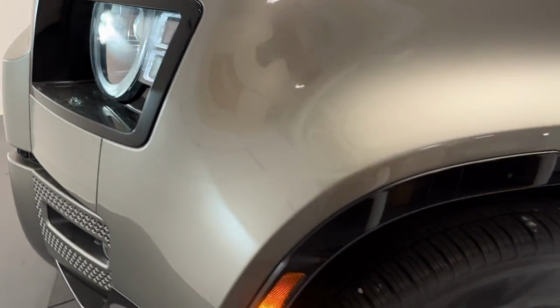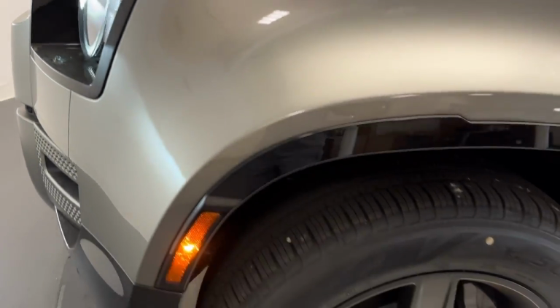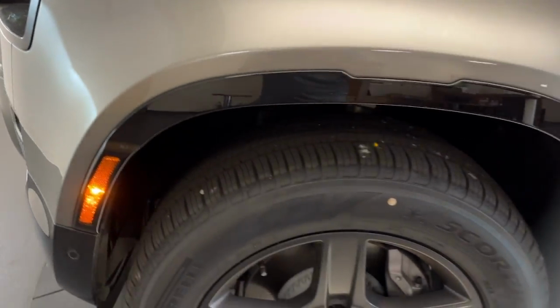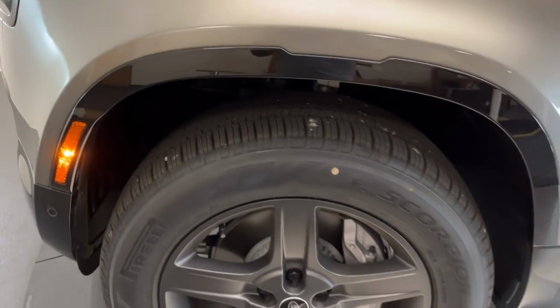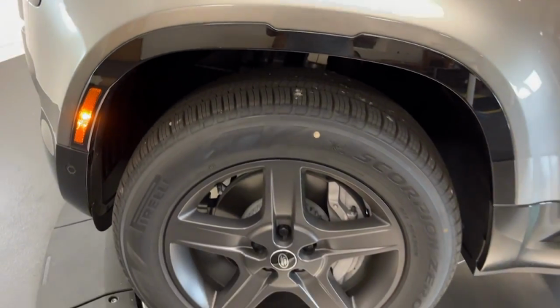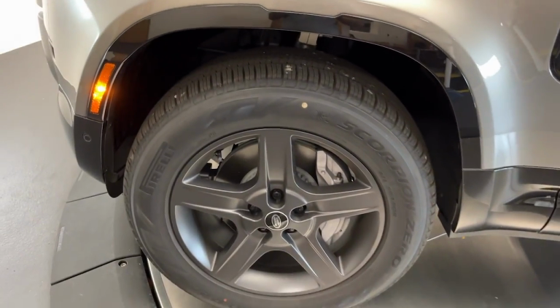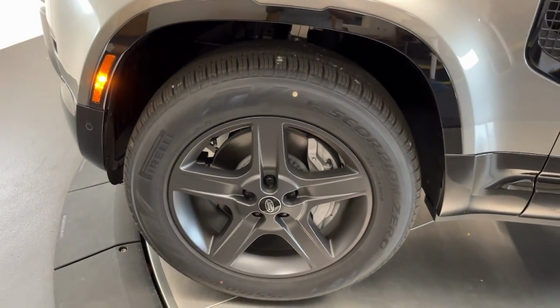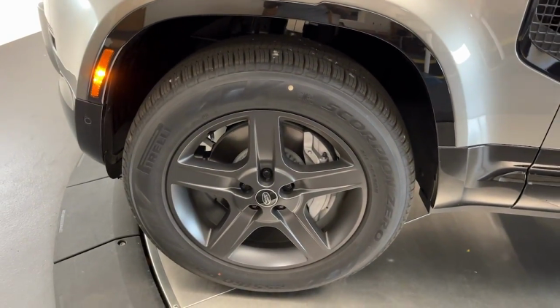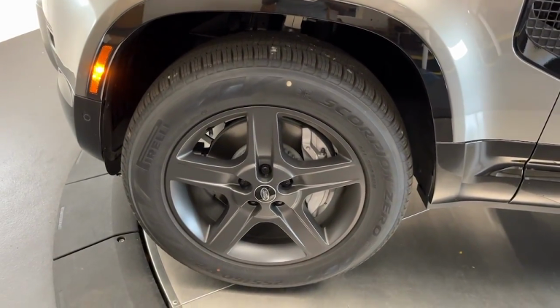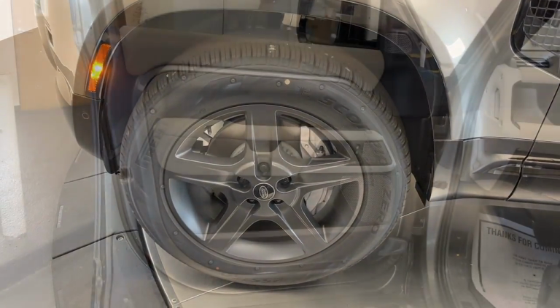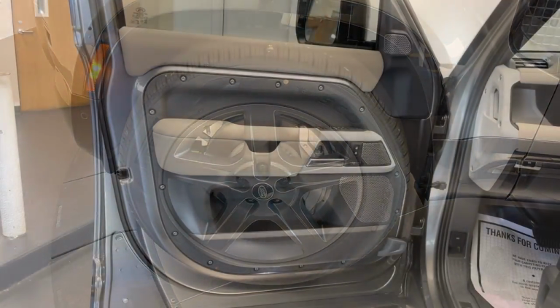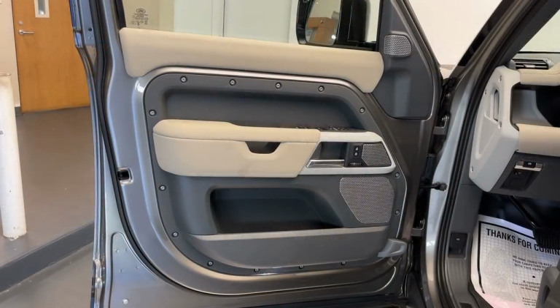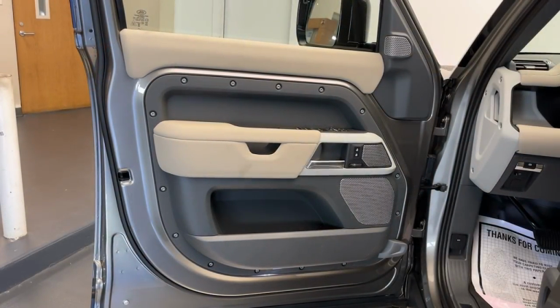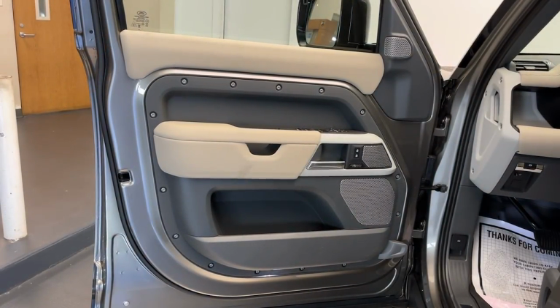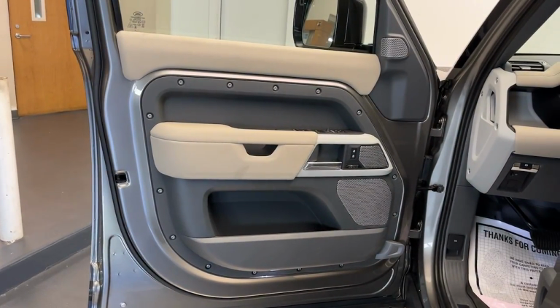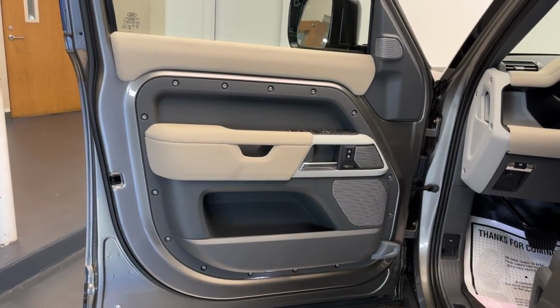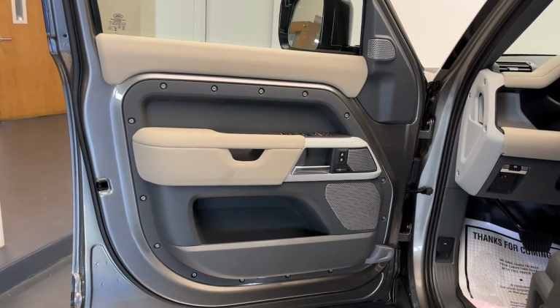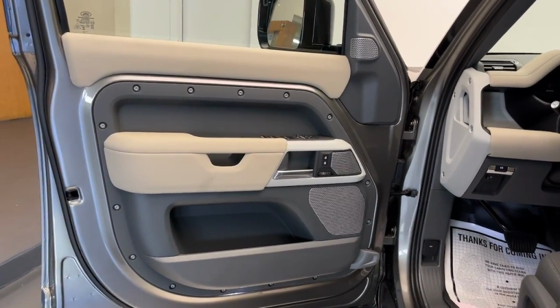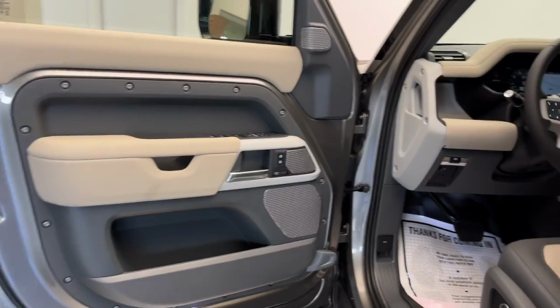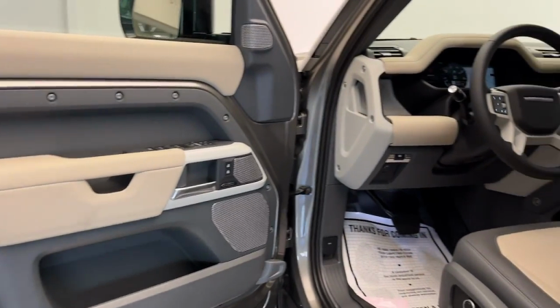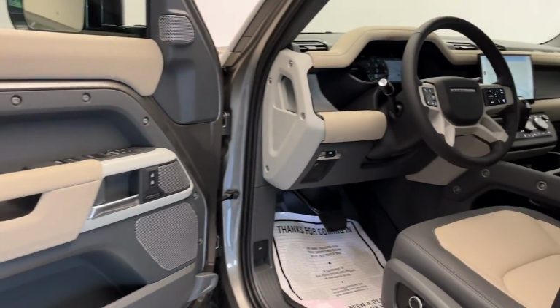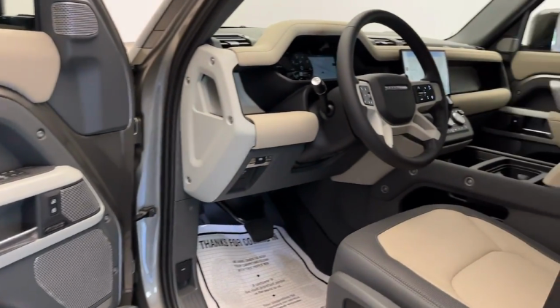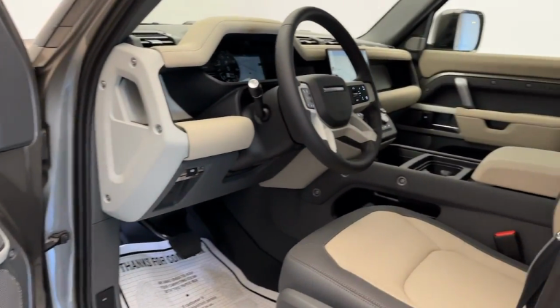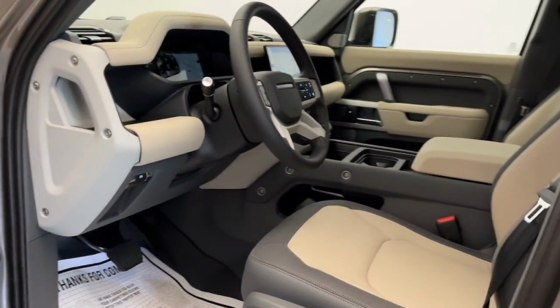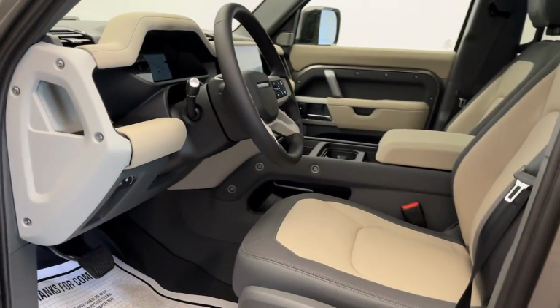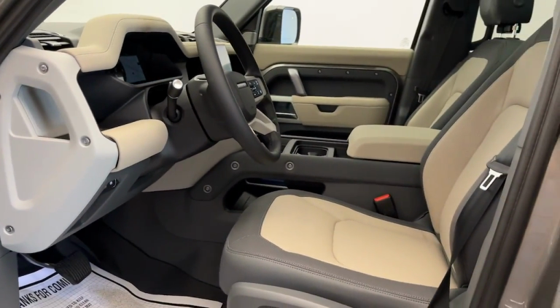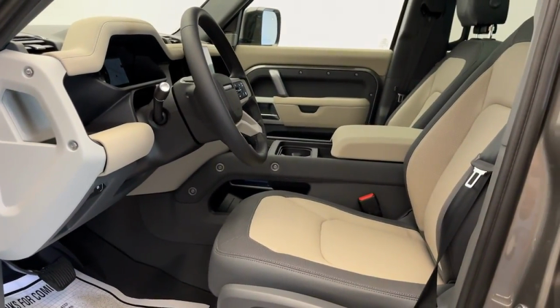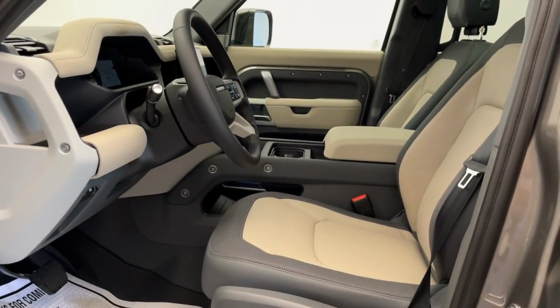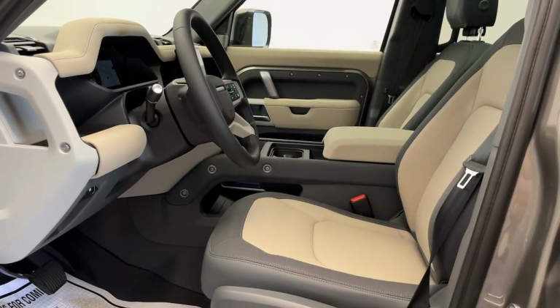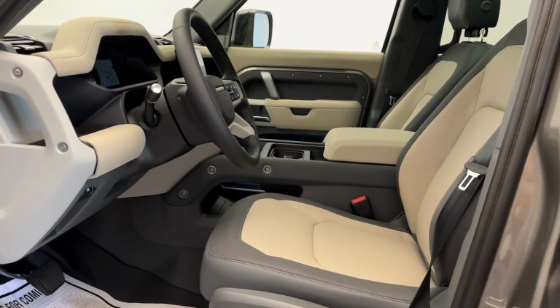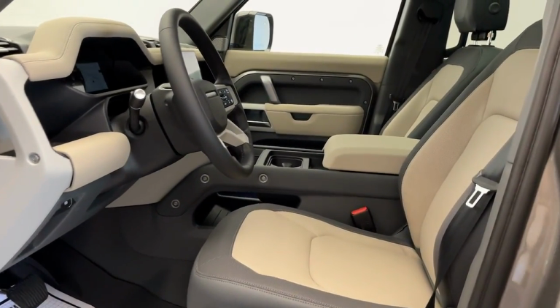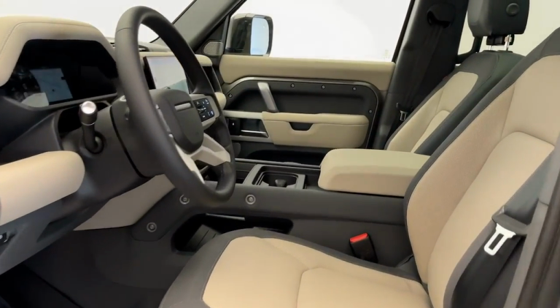The premium, go-anywhere vehicle that's purposeful, durable, immensely capable, and indulges you with luxurious, modern, utilitarian-chic comforts and conveniences.